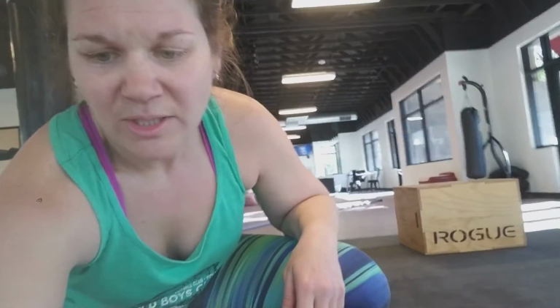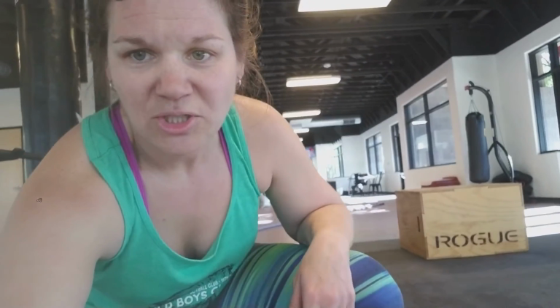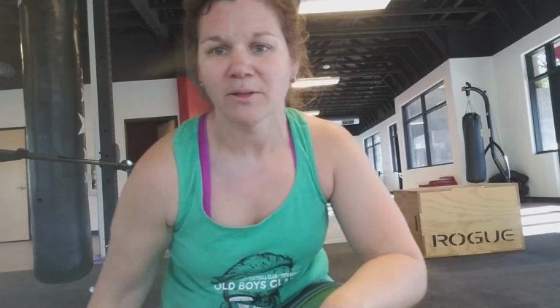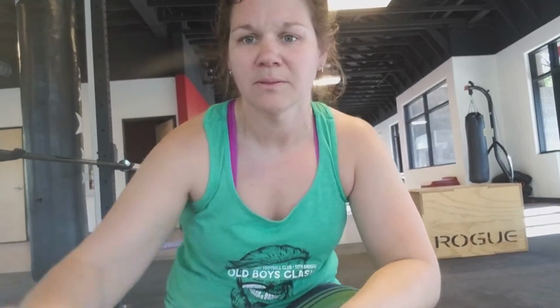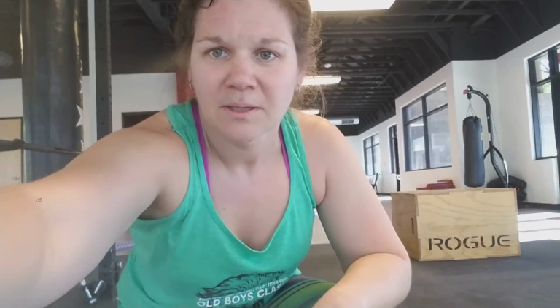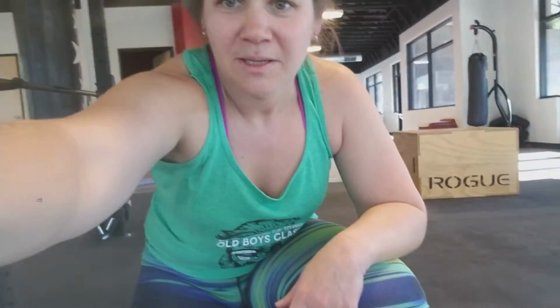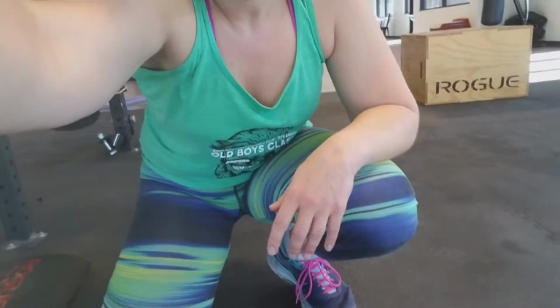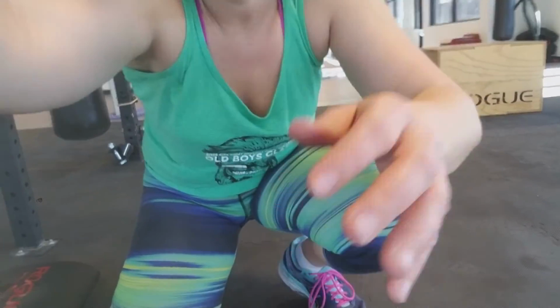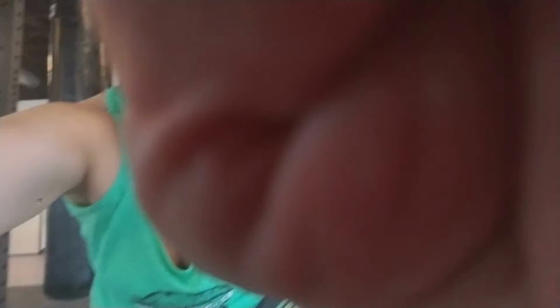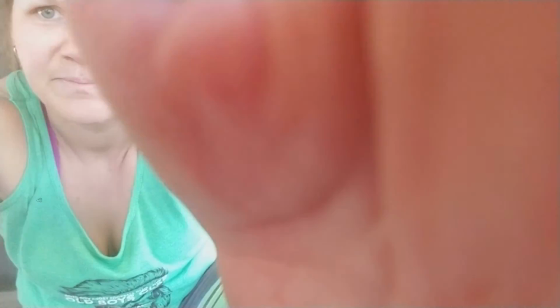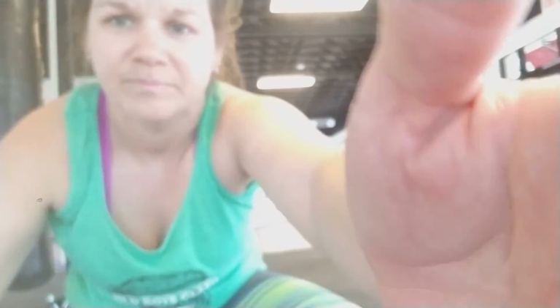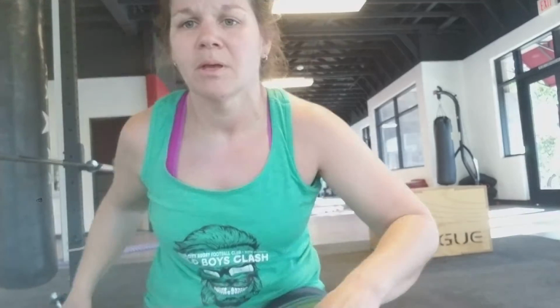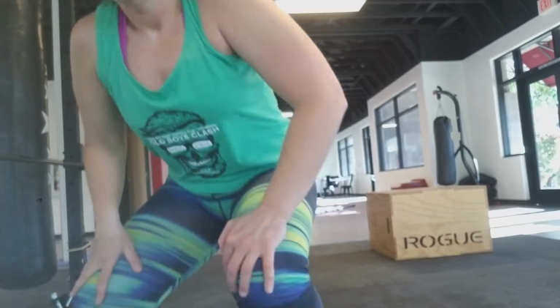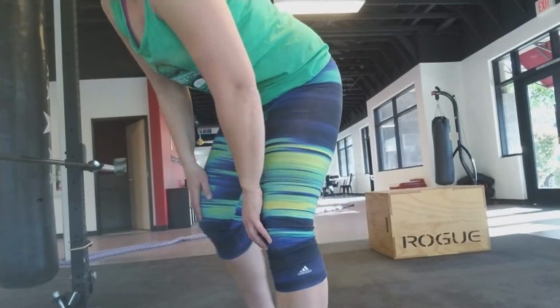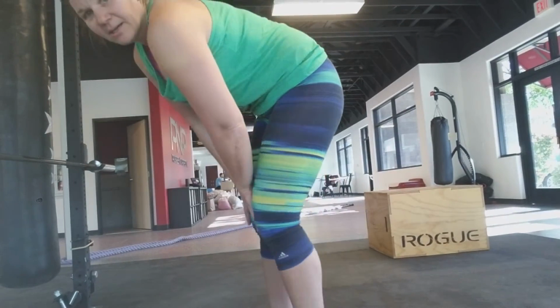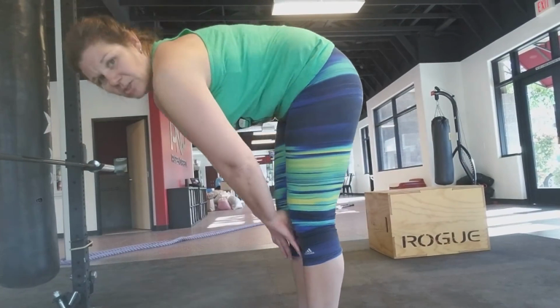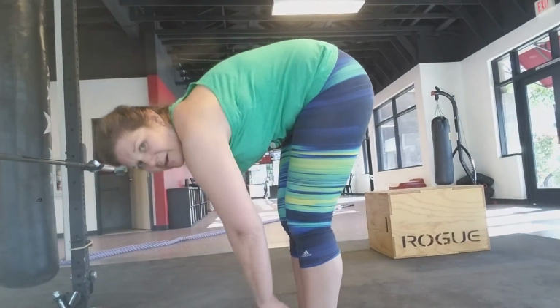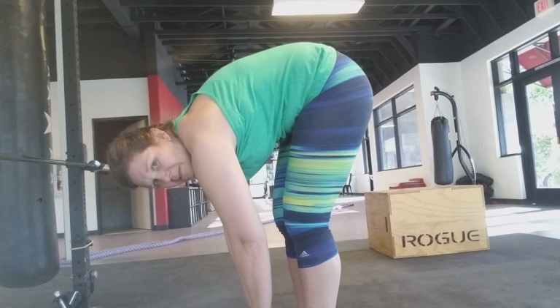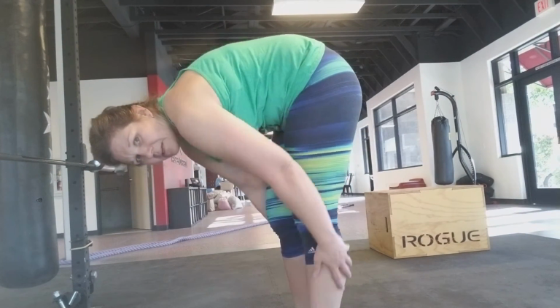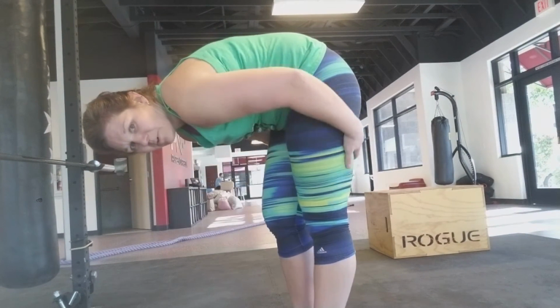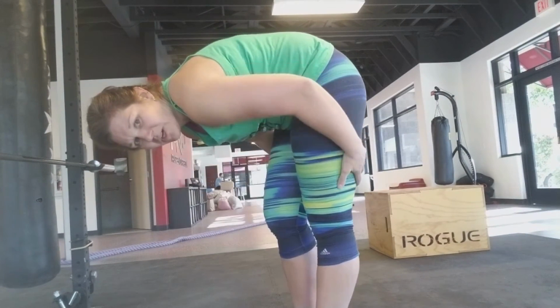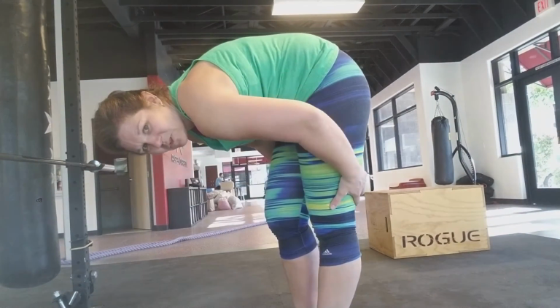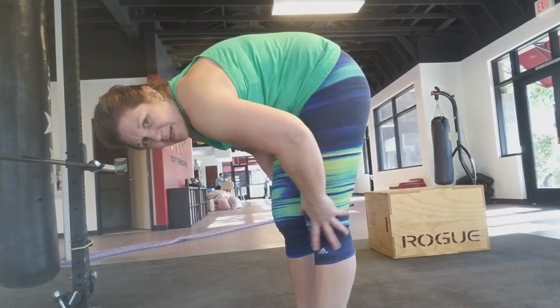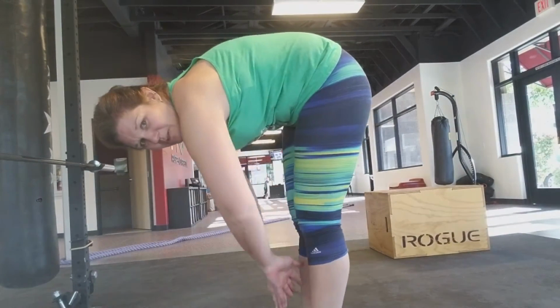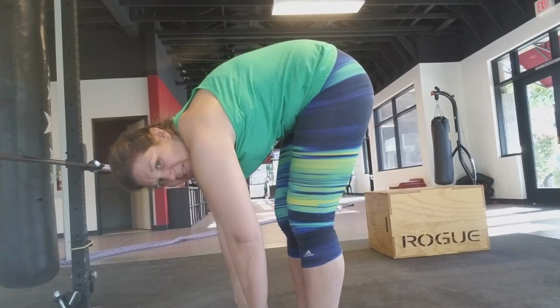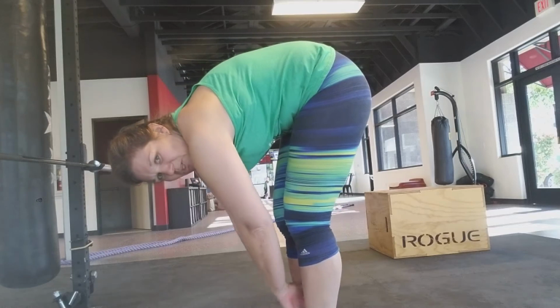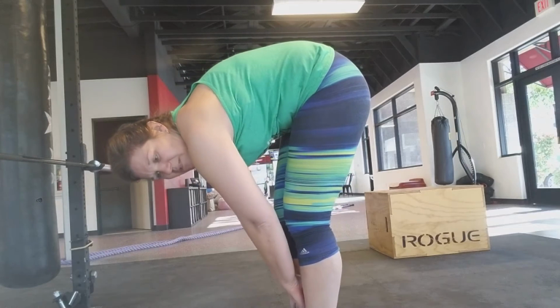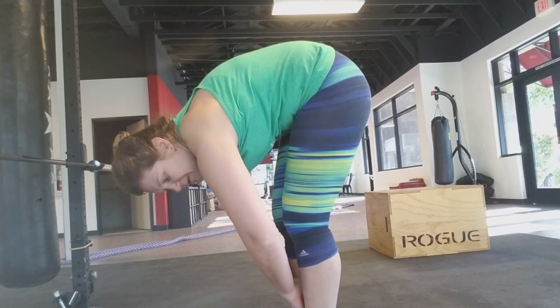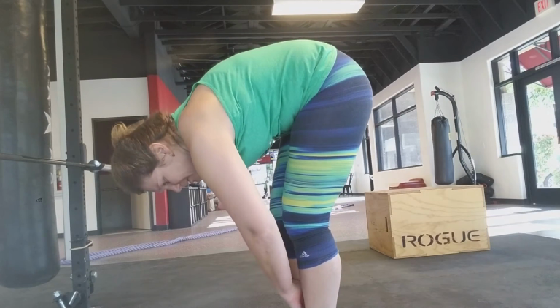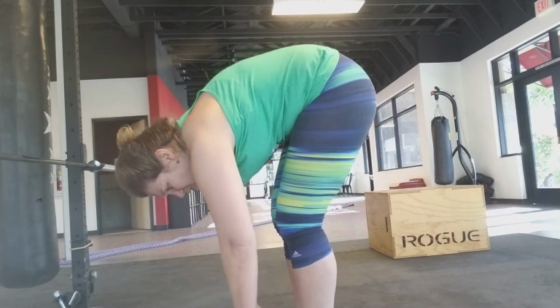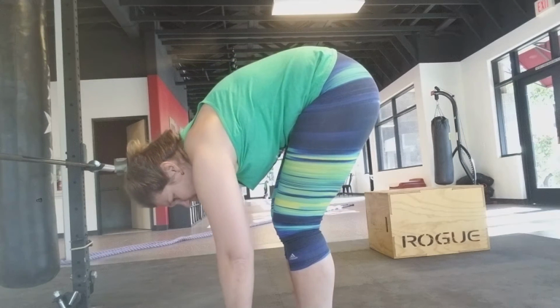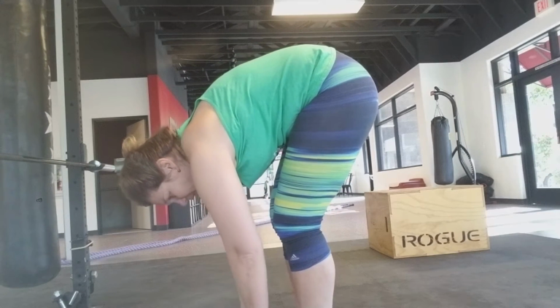Hamstrings stretch as well. Straight leg, straight down. Try to keep your legs as straight as possible and just kind of reach out to help stretch those guys out.